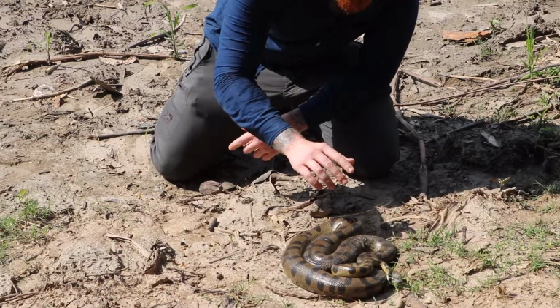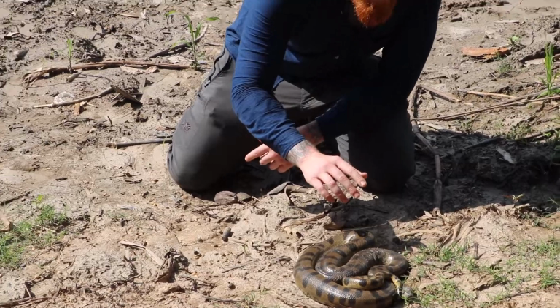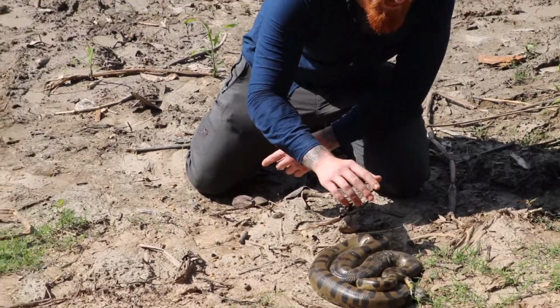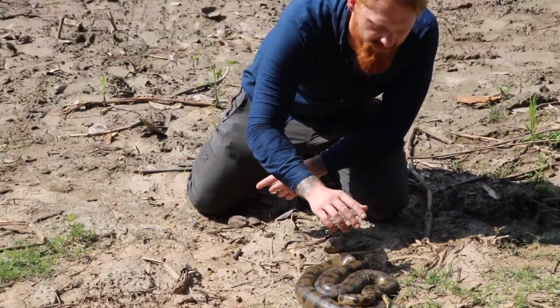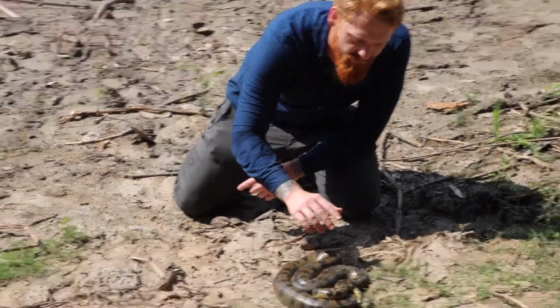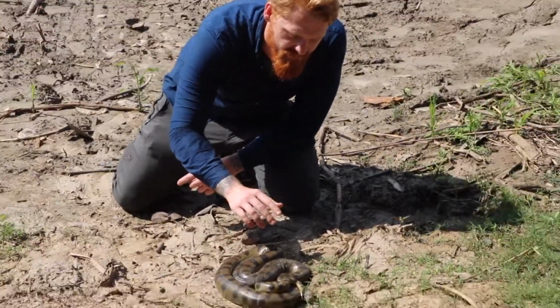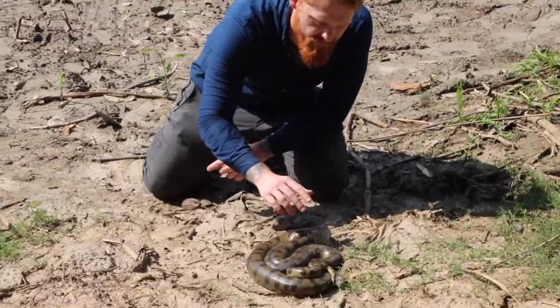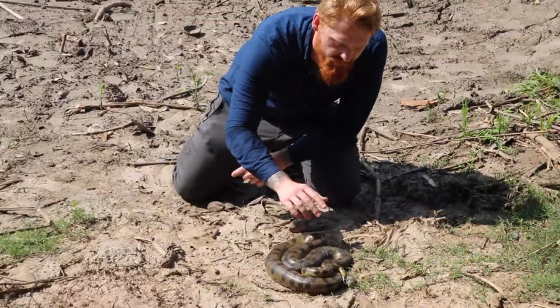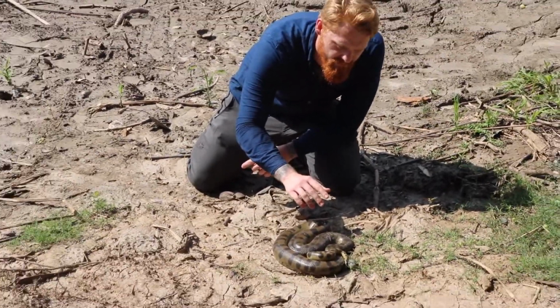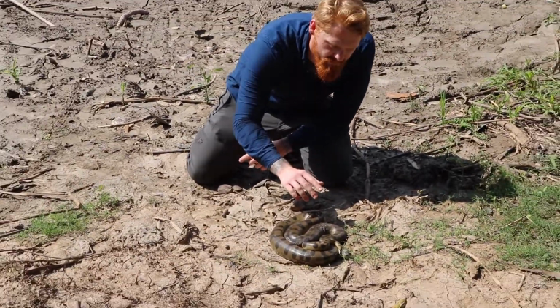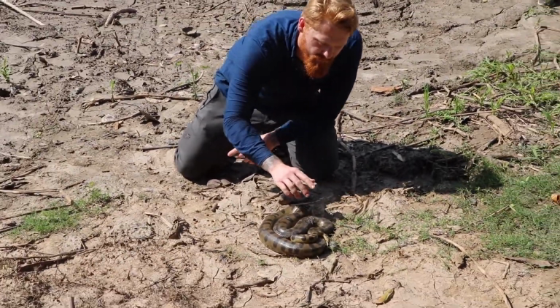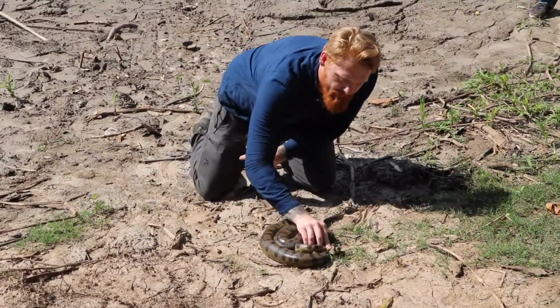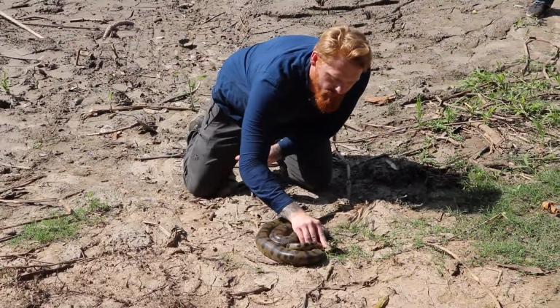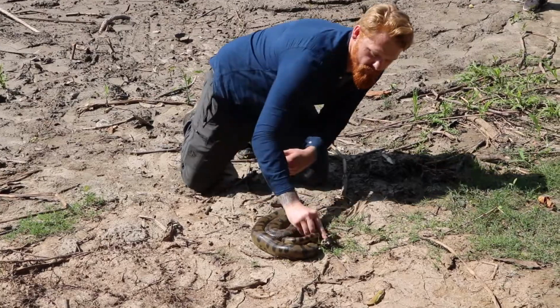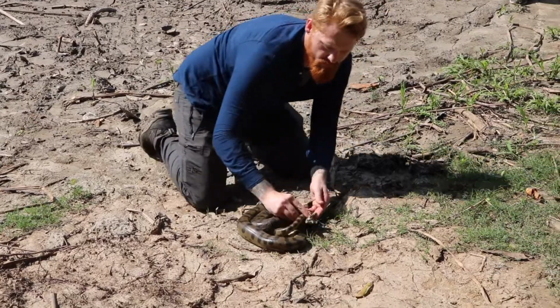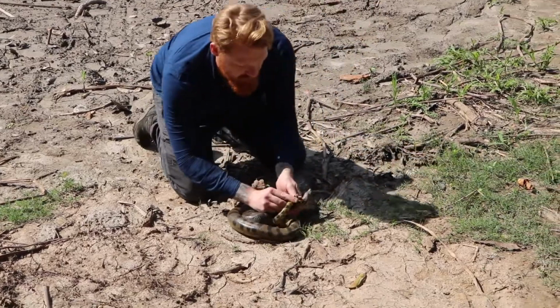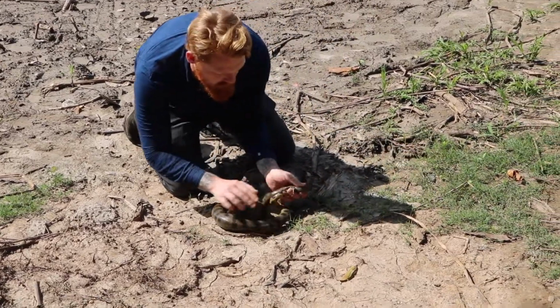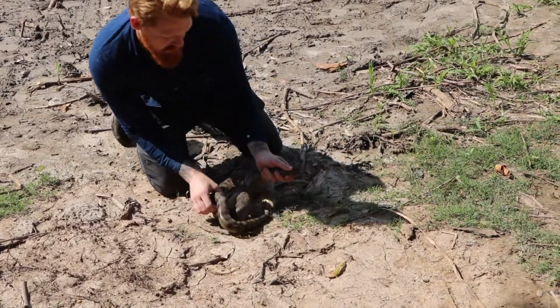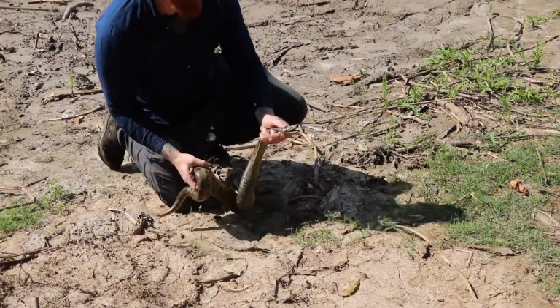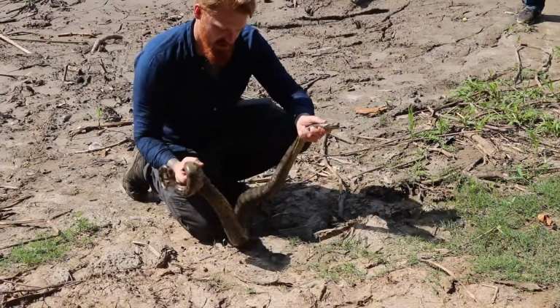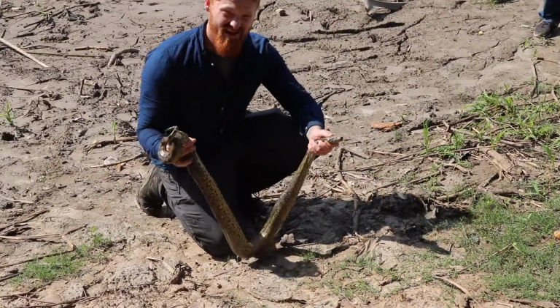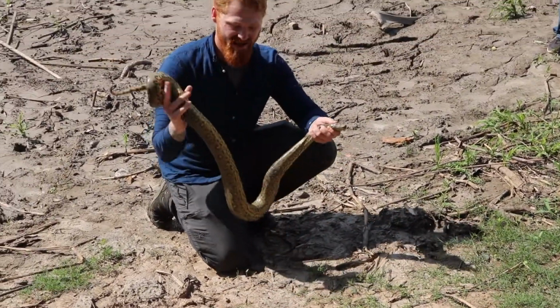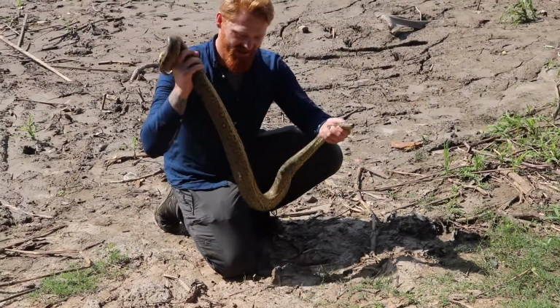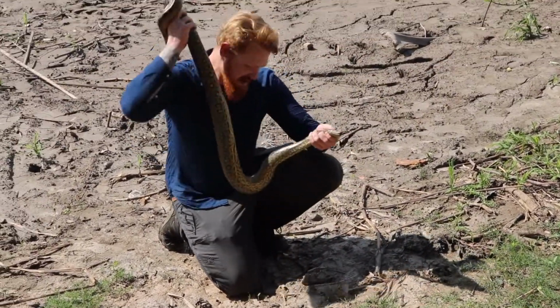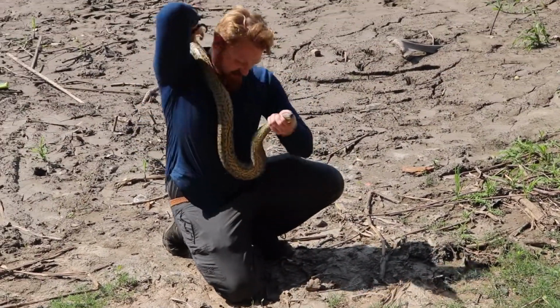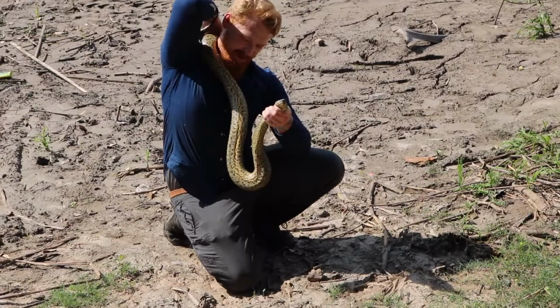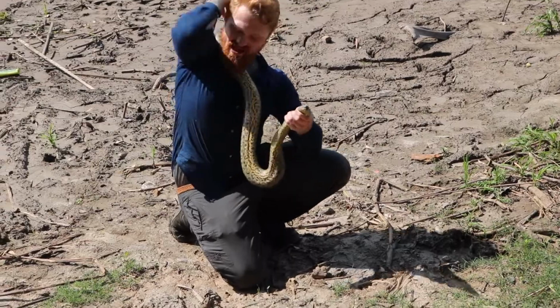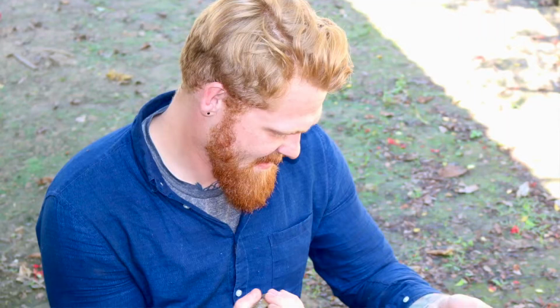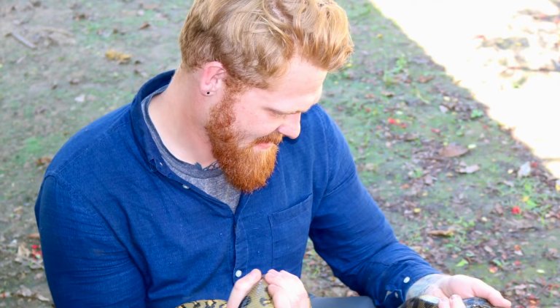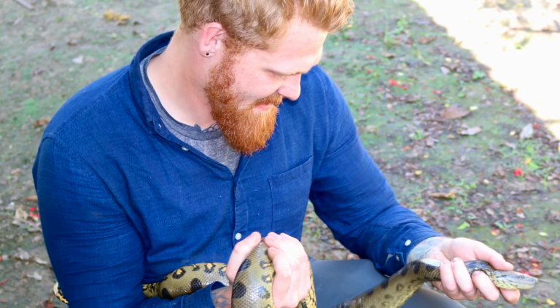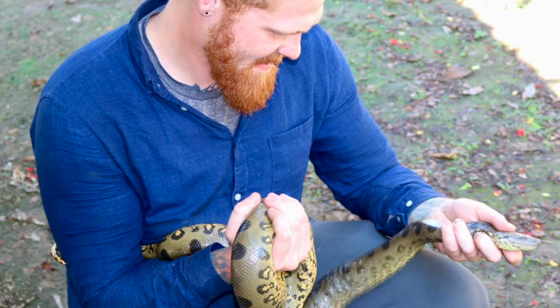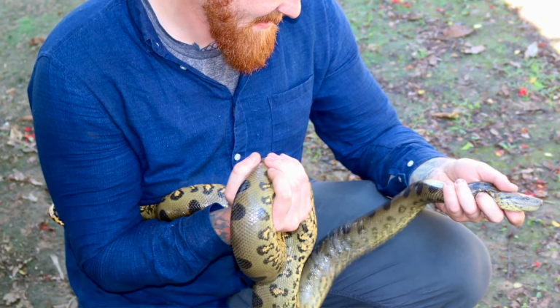I've got to time this very perfectly. One, two, three, and gotcha. This is the green anaconda. He is the largest anaconda species in the world and he's really not too pleased with me right now.